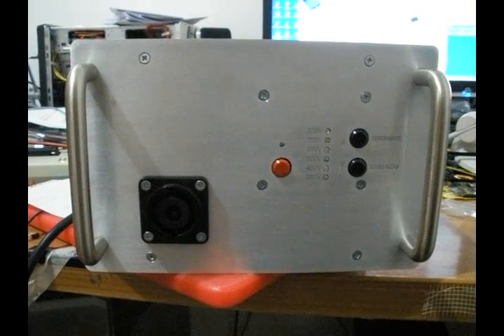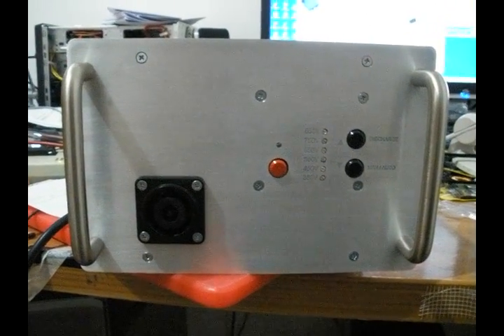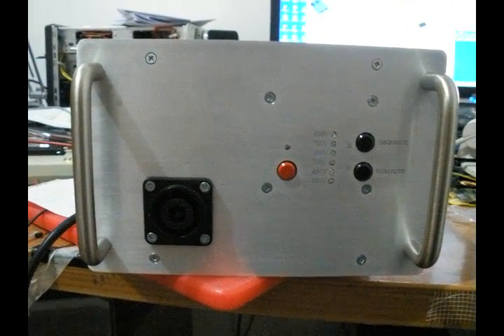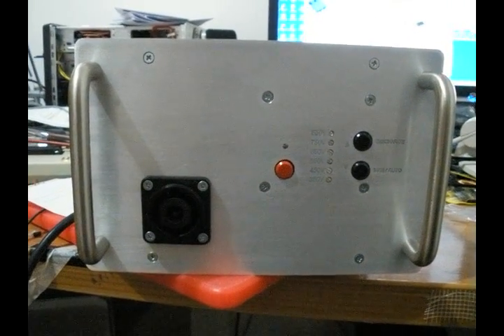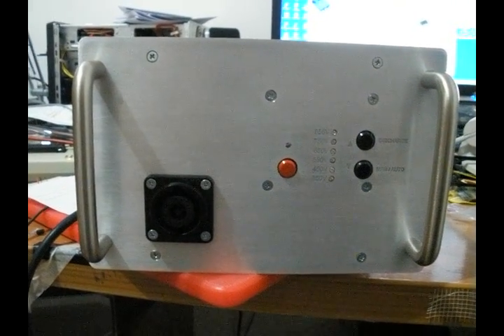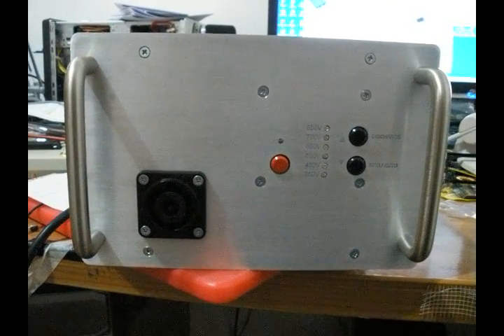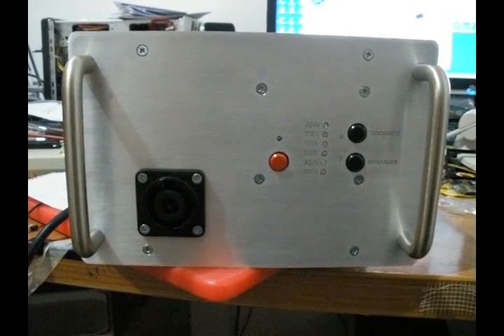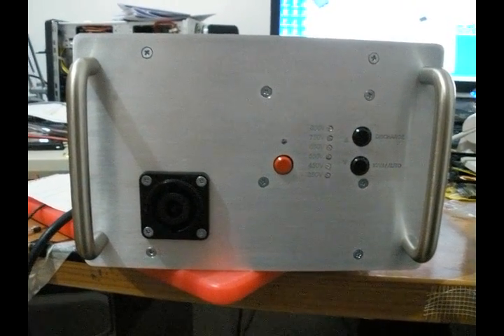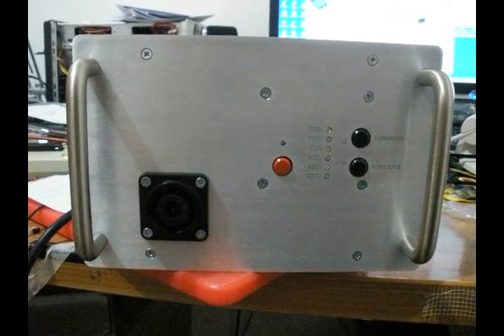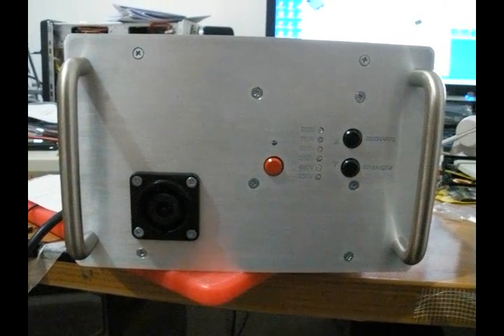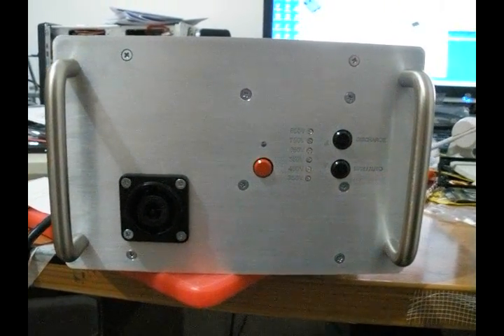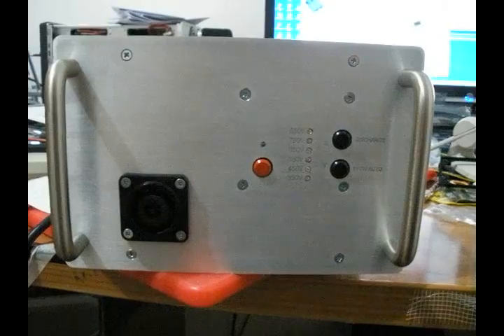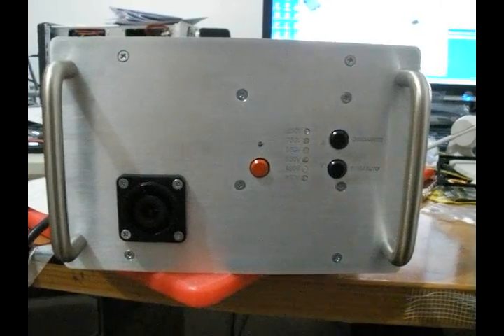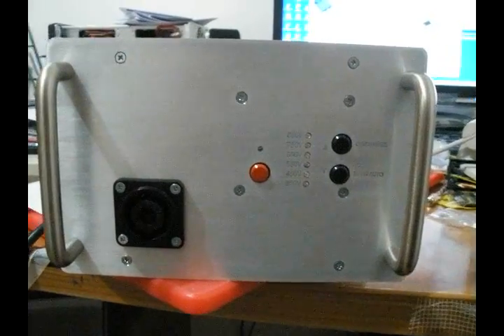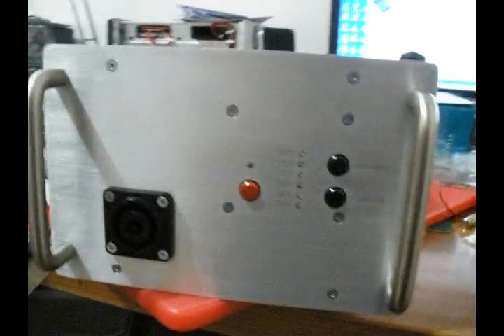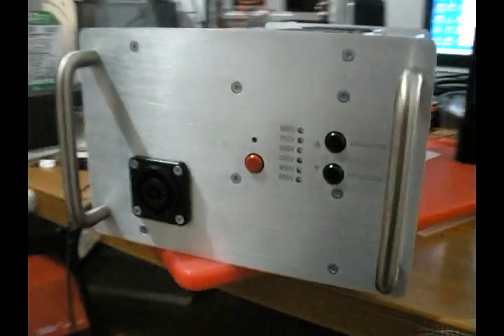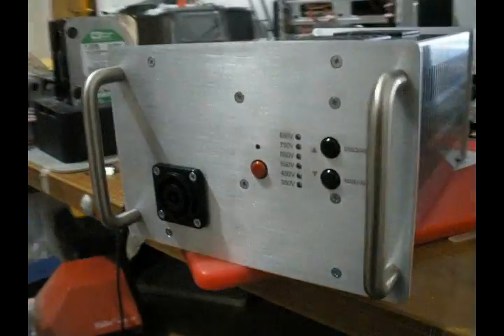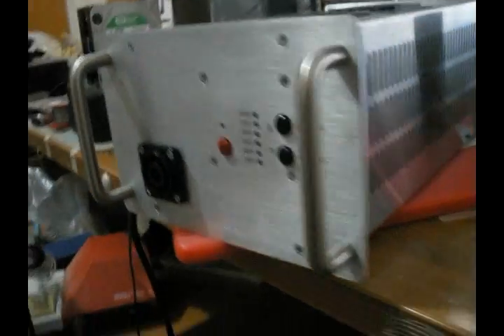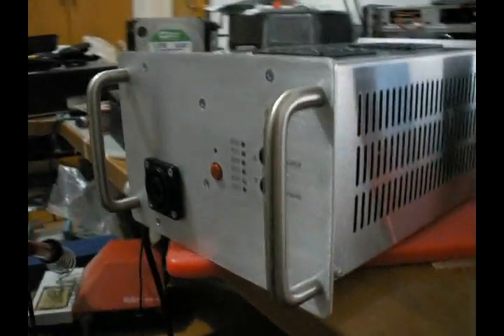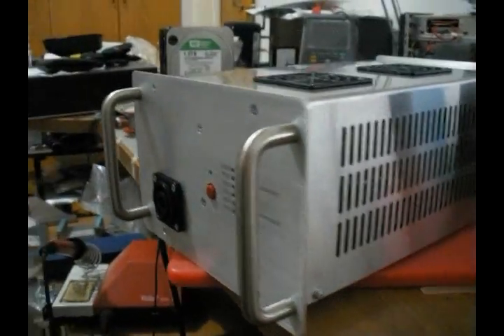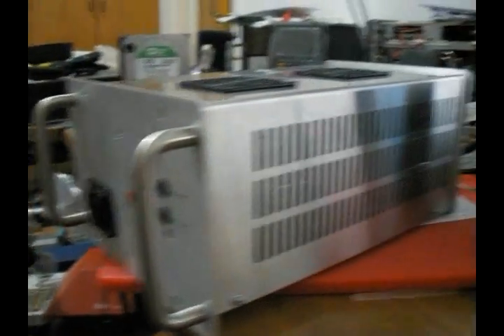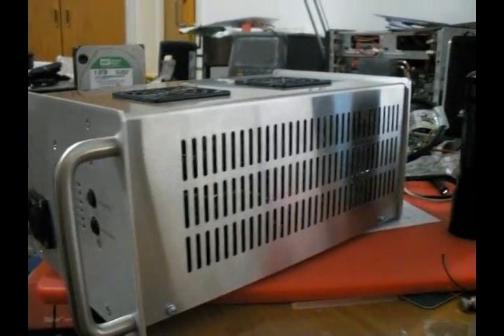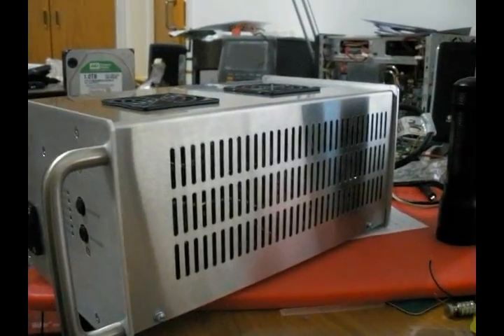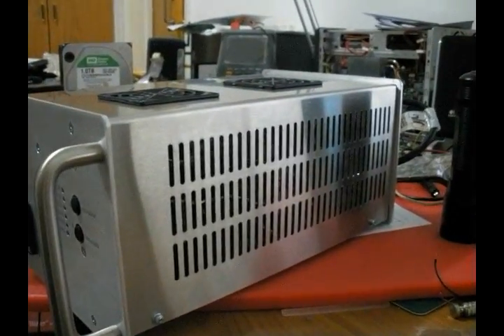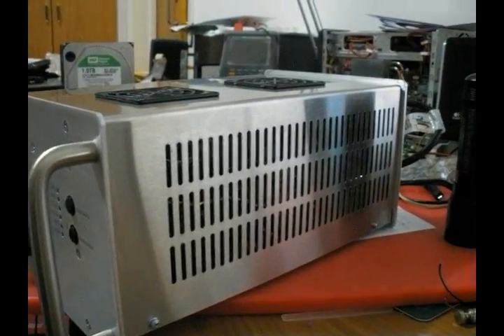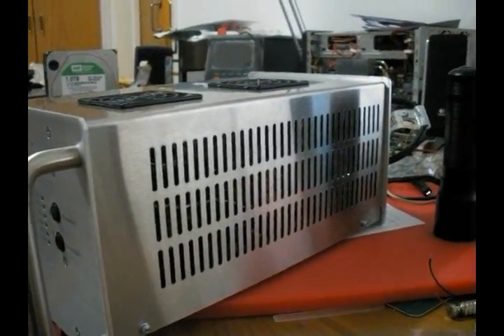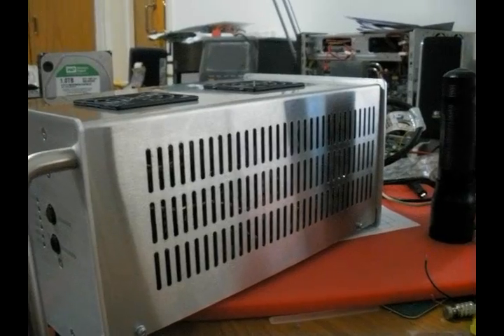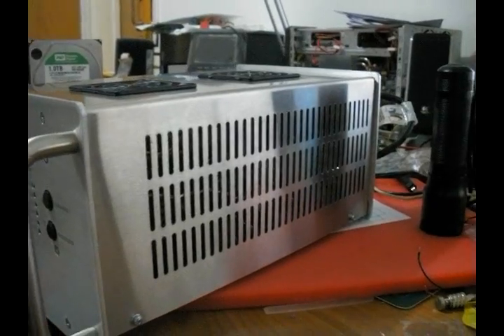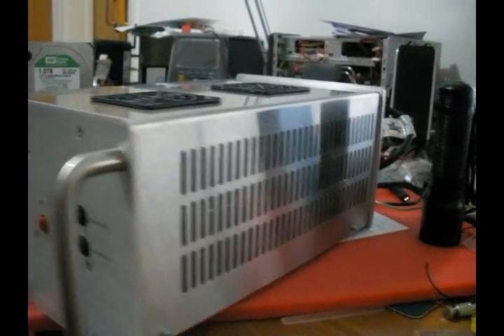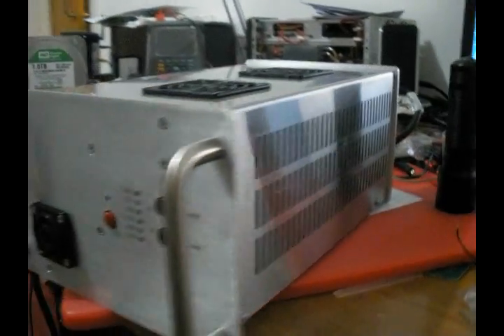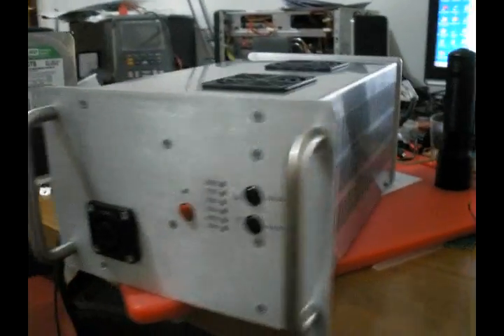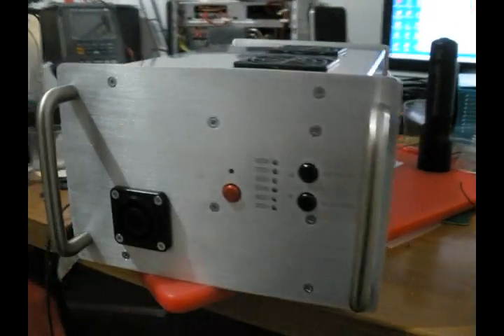And here we go. The 850V super pulsar is complete. This is the chassis, housed in a stainless steel and aluminum chassis.